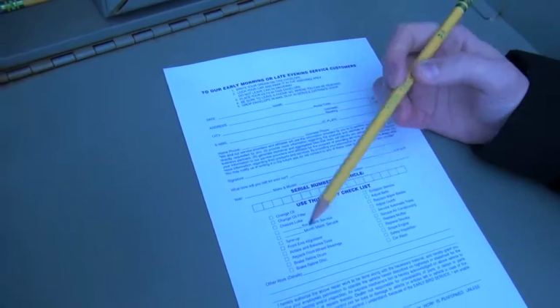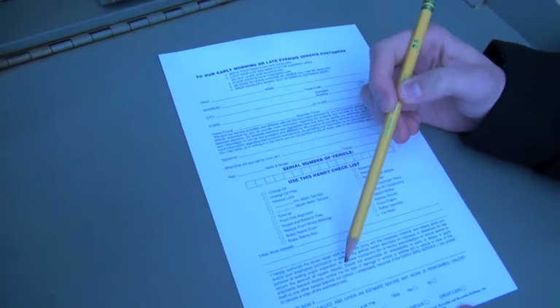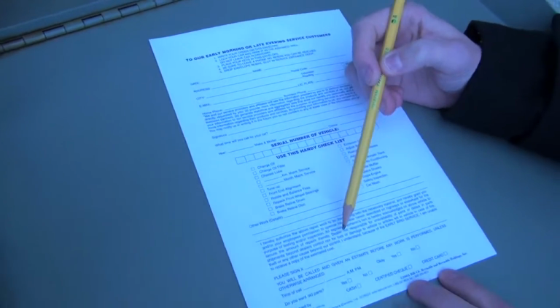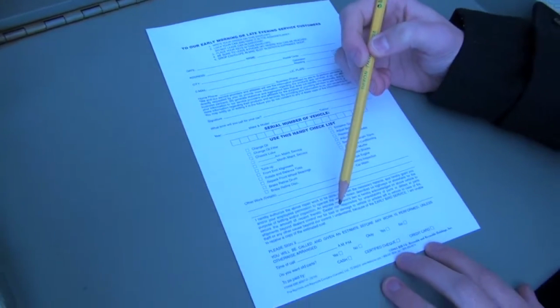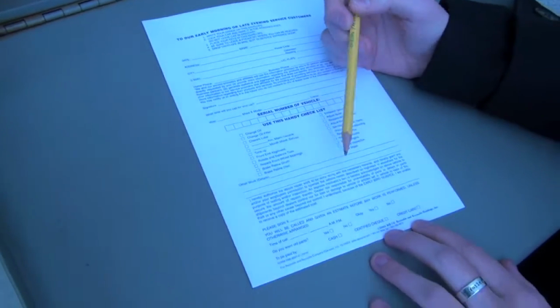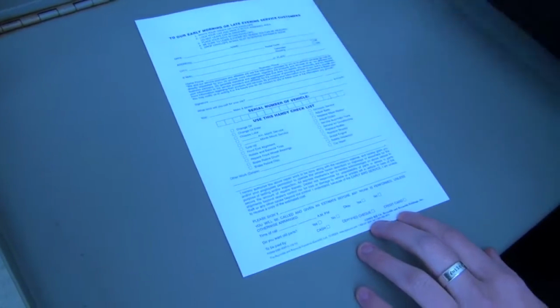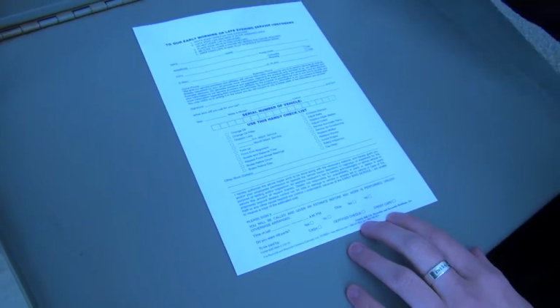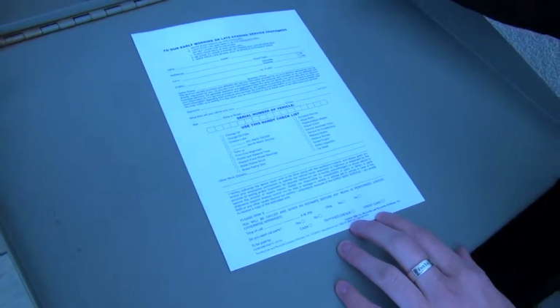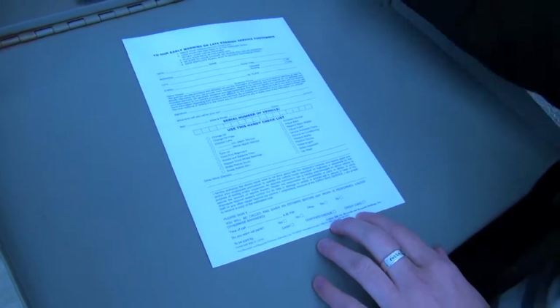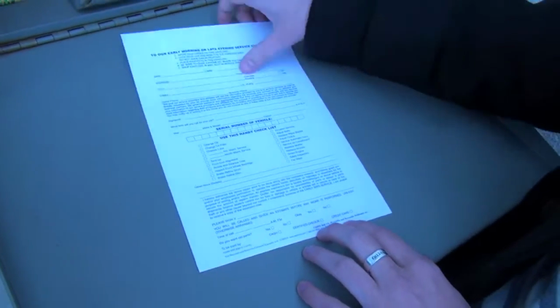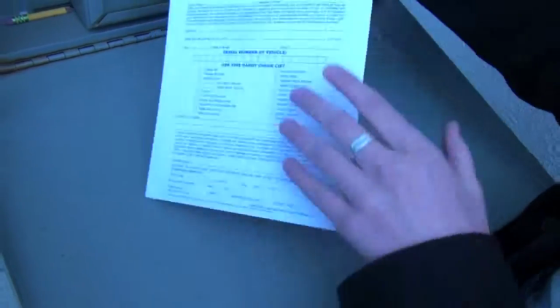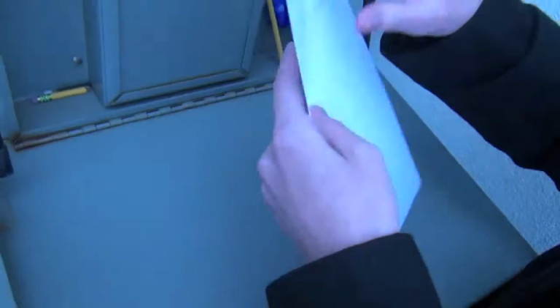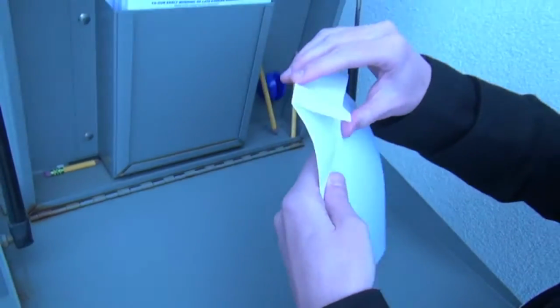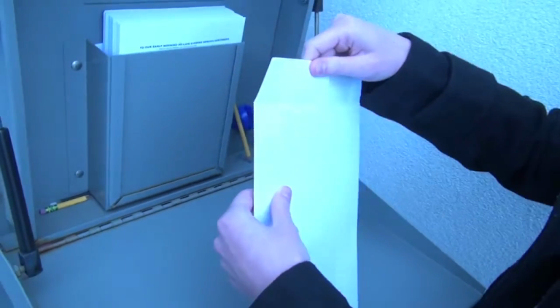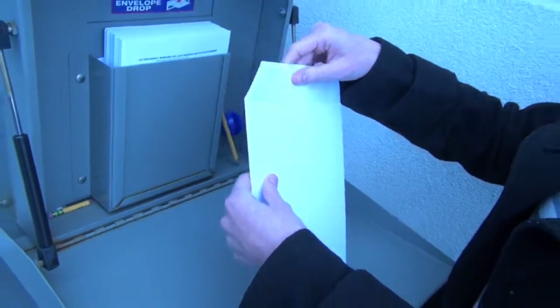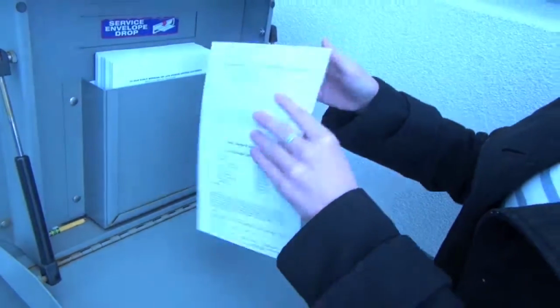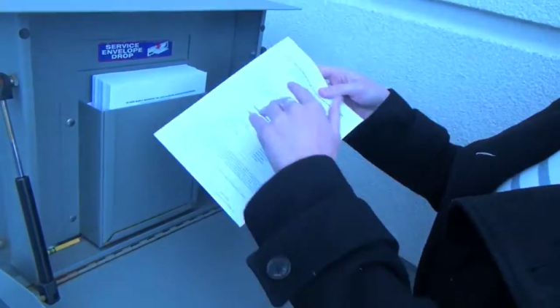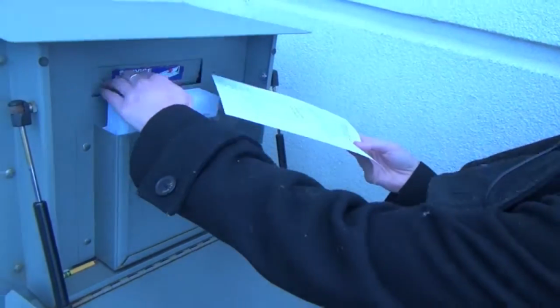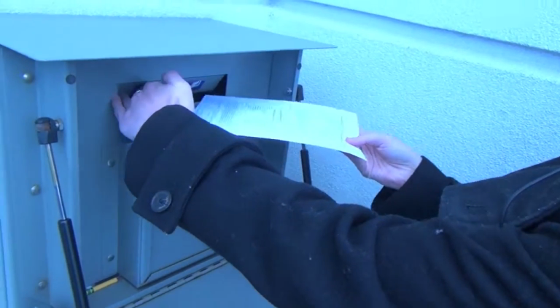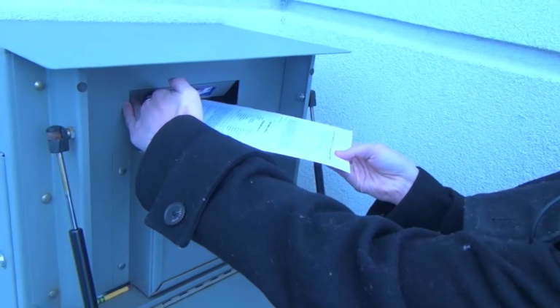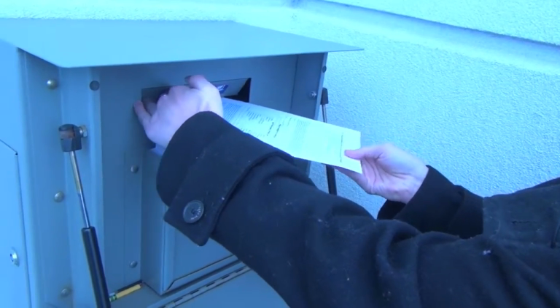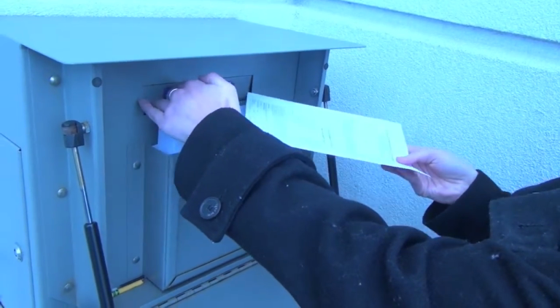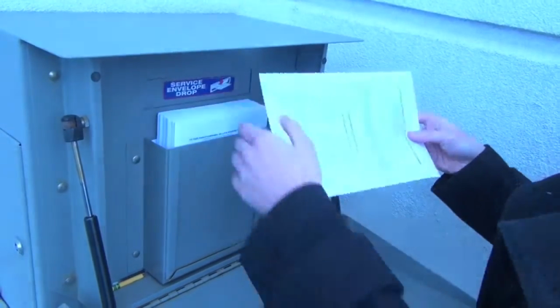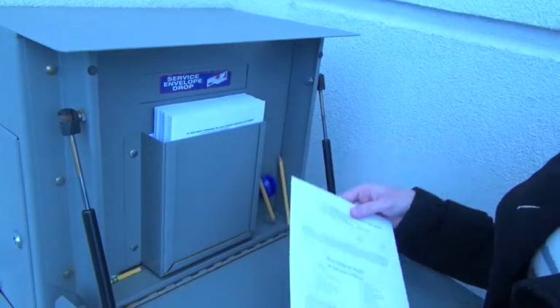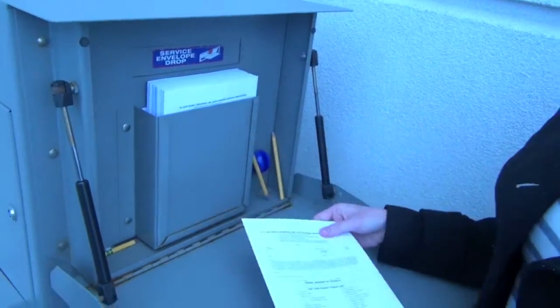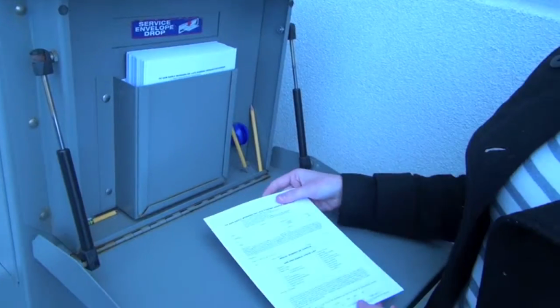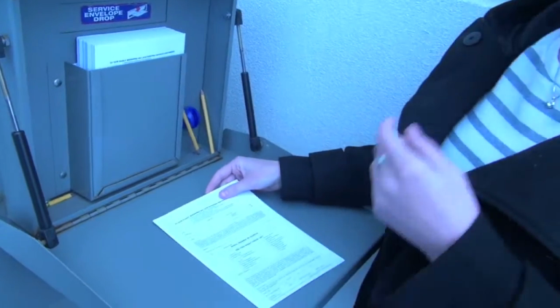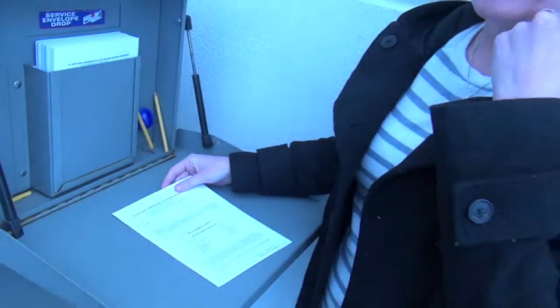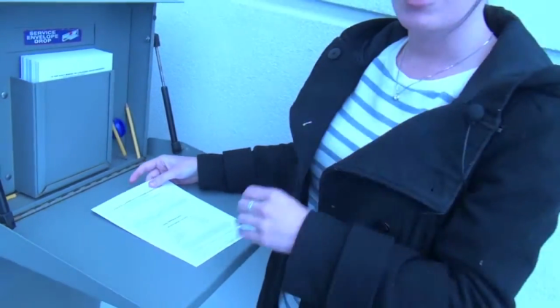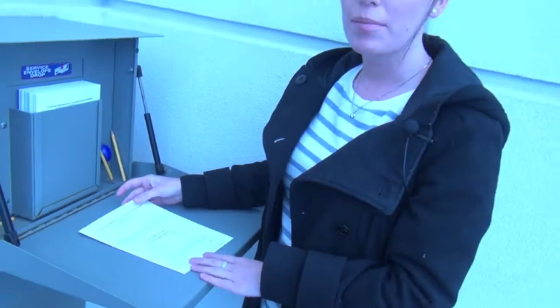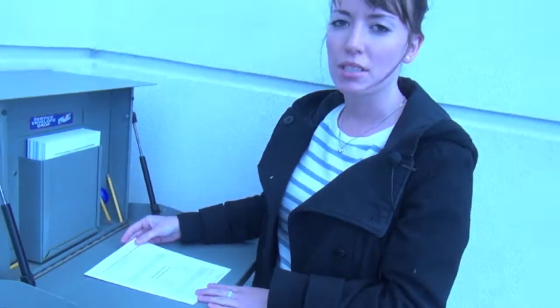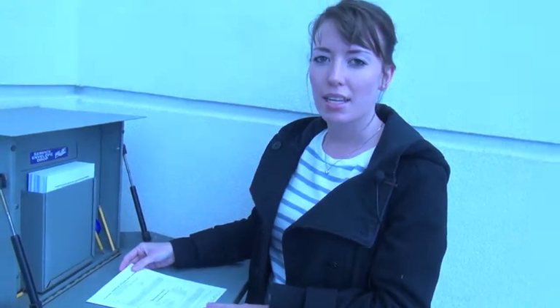And then sign it at the bottom. When you're finished, put the pencil back, put your keys inside the envelope and slide it into the slot. Then we will grab them in the morning and your car will be finished the next day.